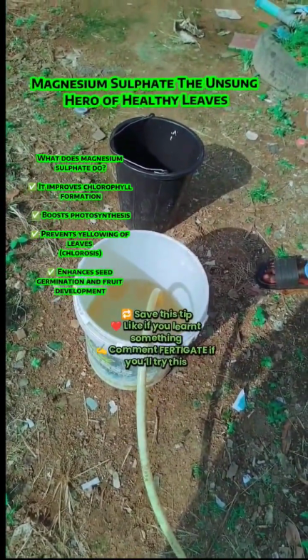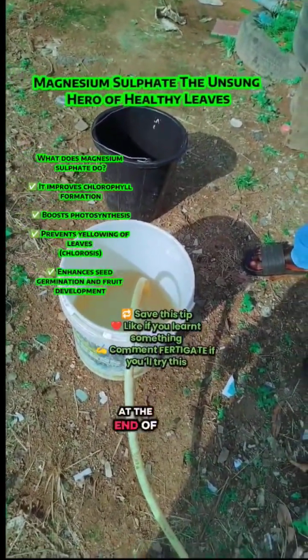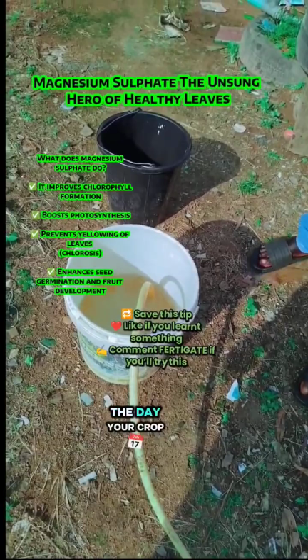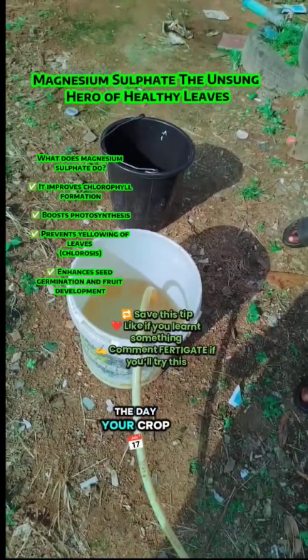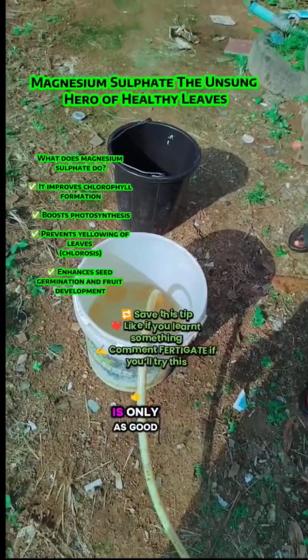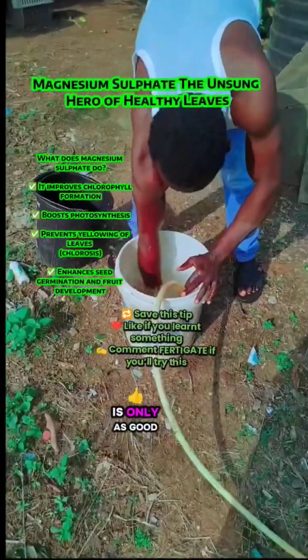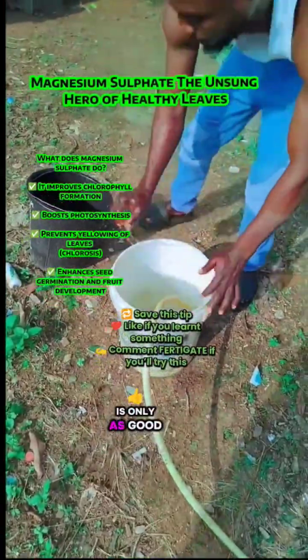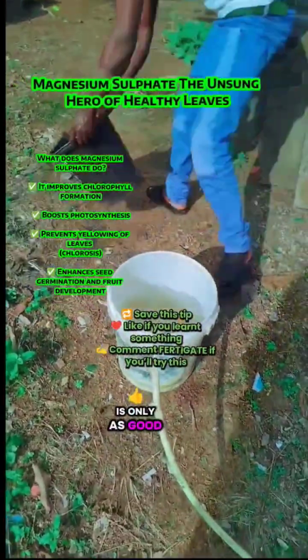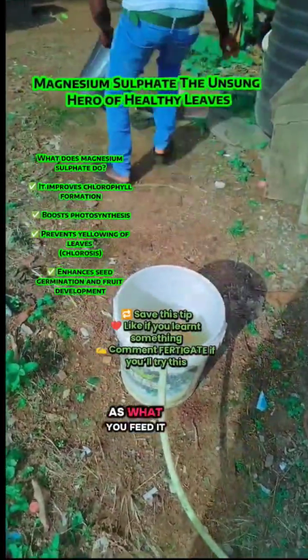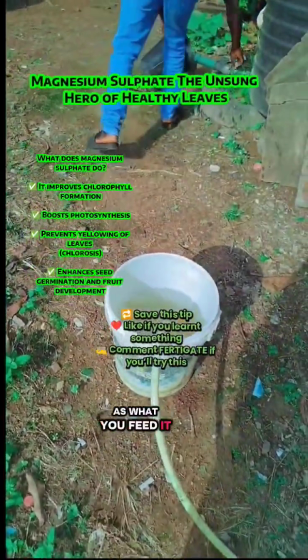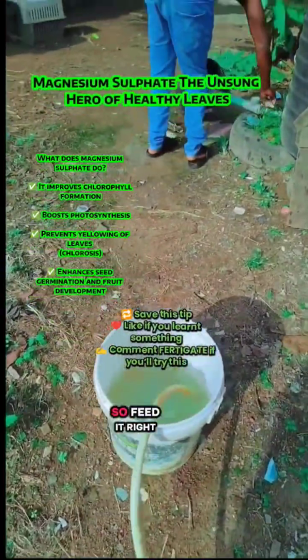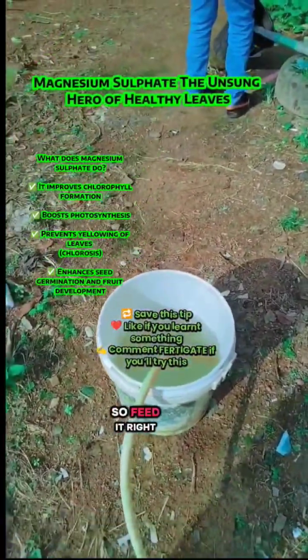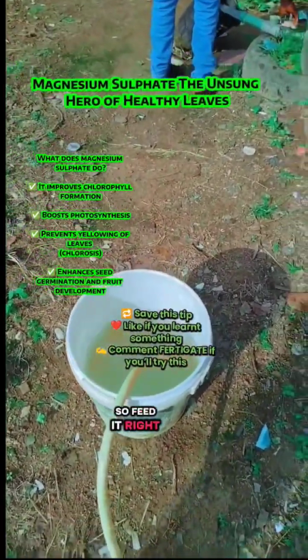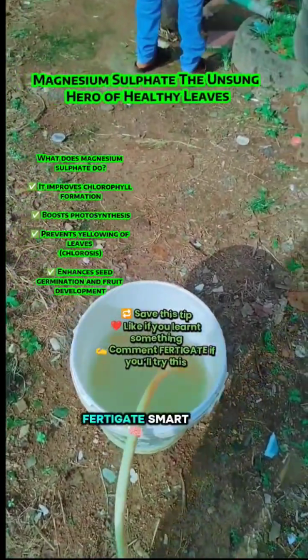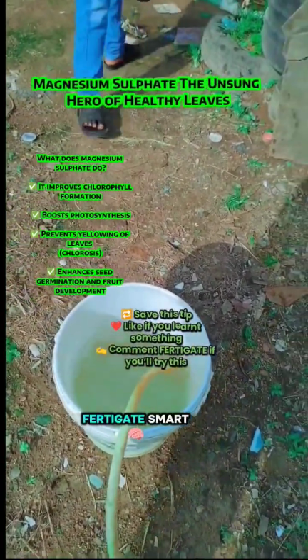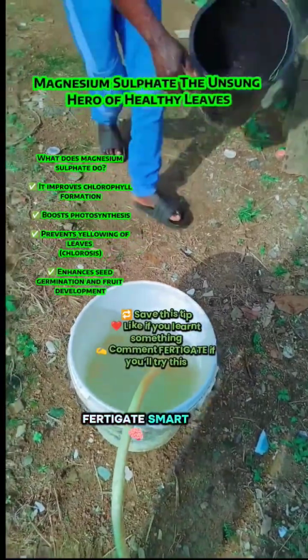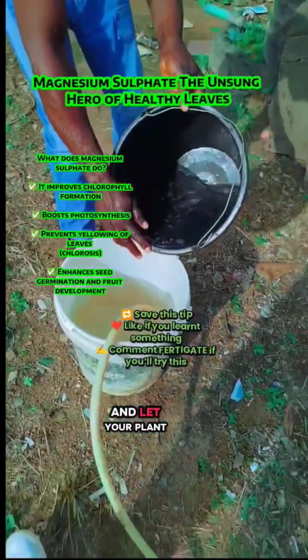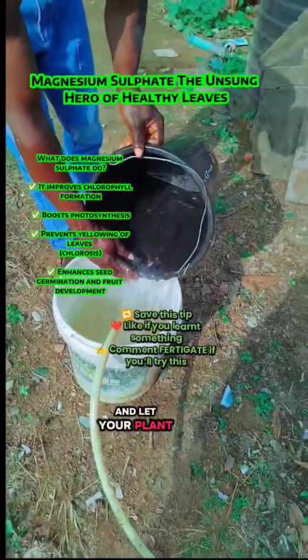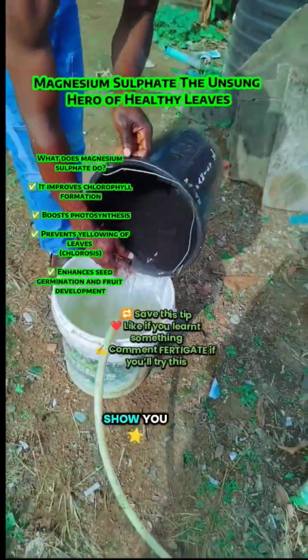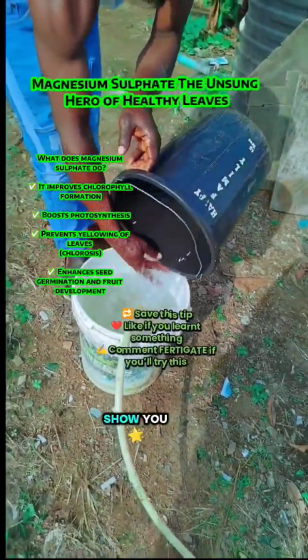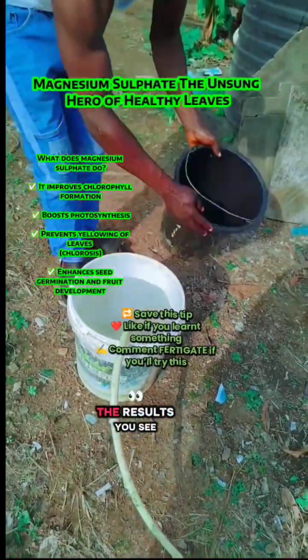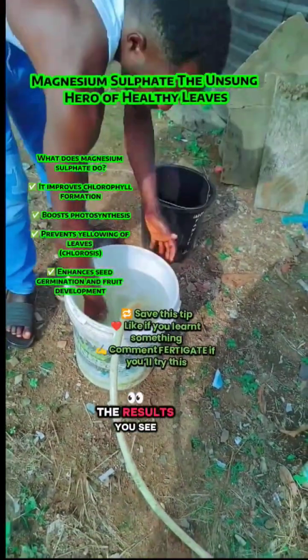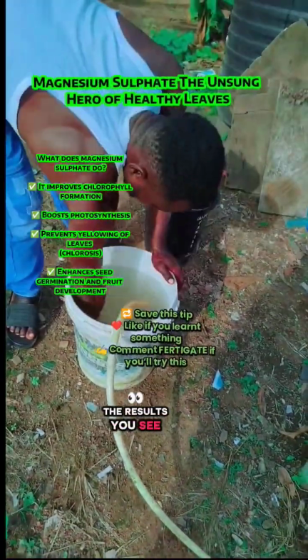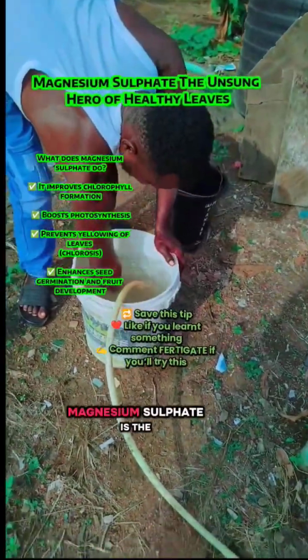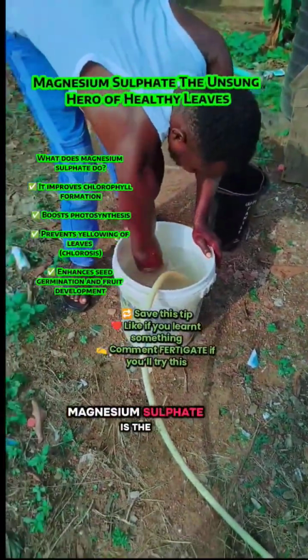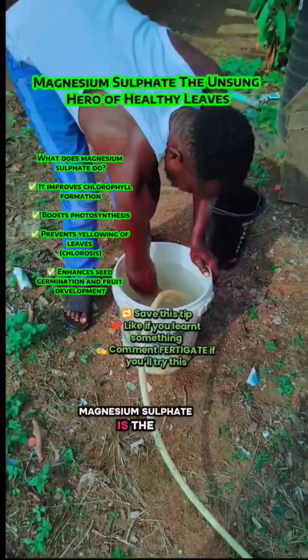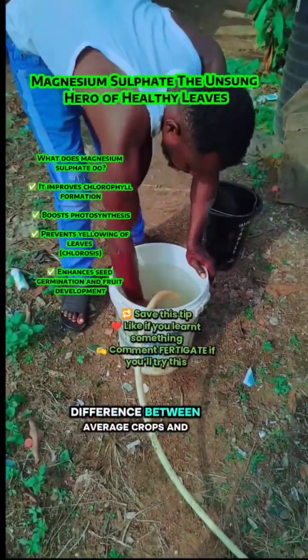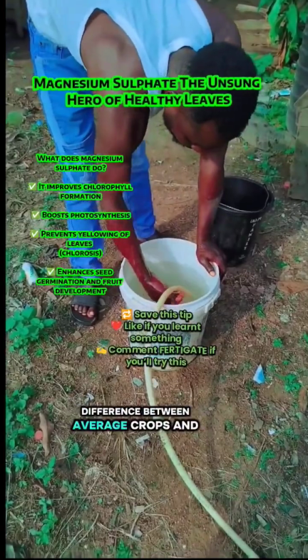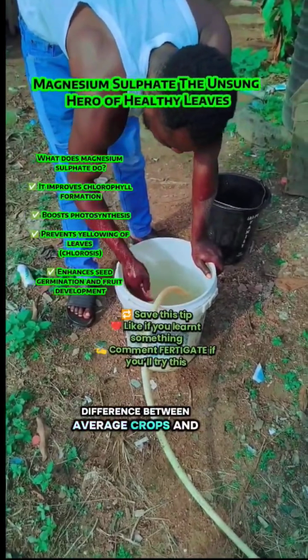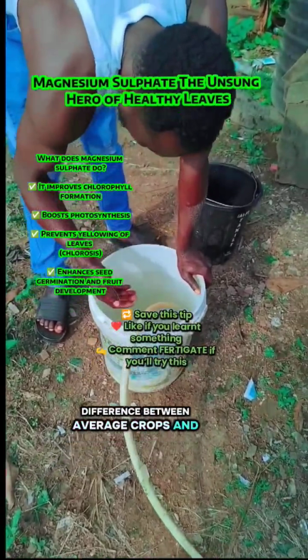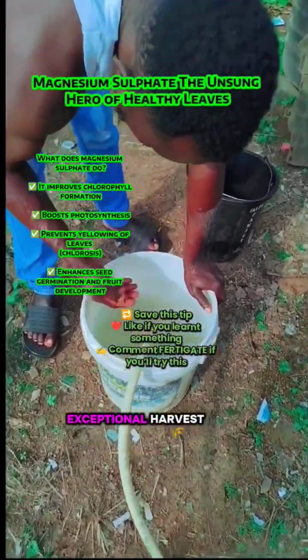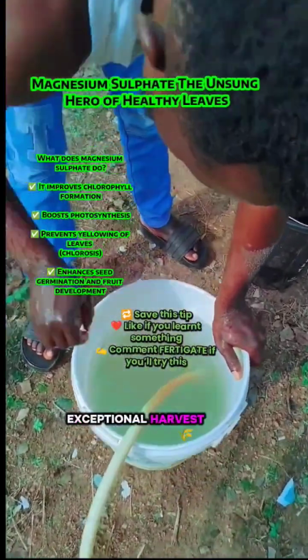At the end of the day, your crop is only as good as what you feed it. So feed it right, fertigate smart, and let your plants show you the results. Magnesium sulfate is the difference between average crops and exceptional harvests.